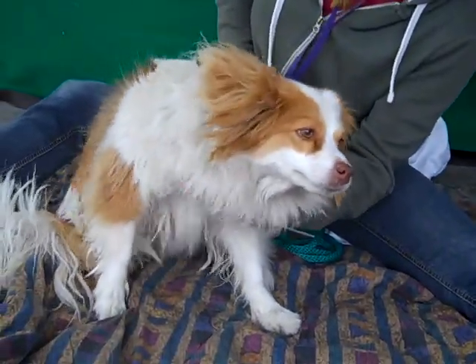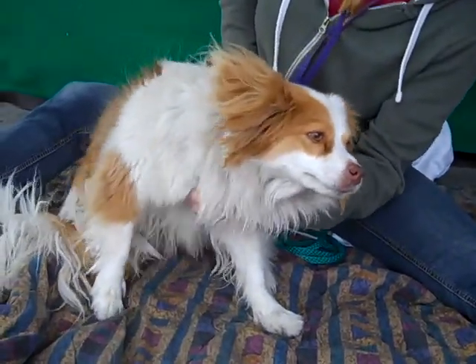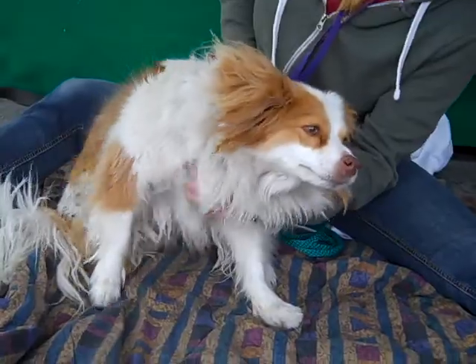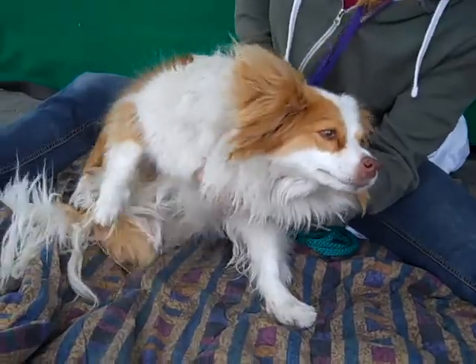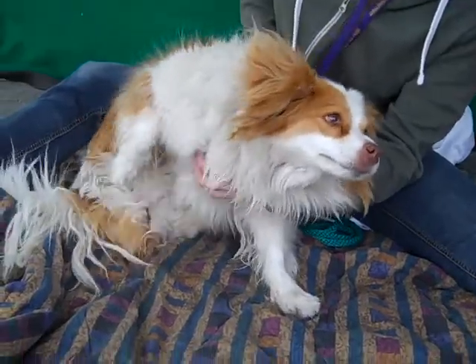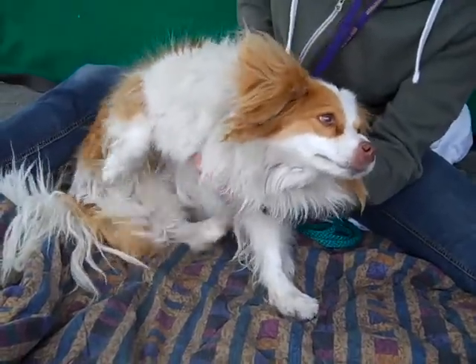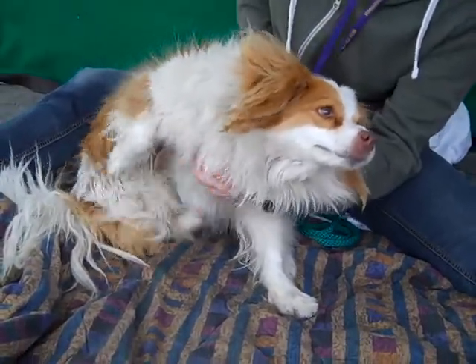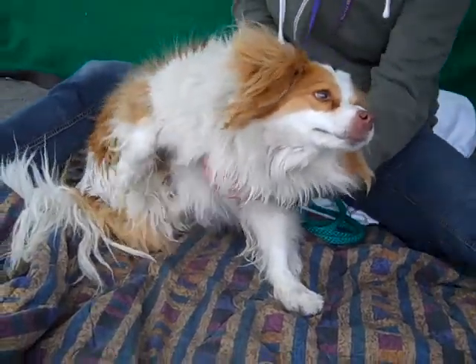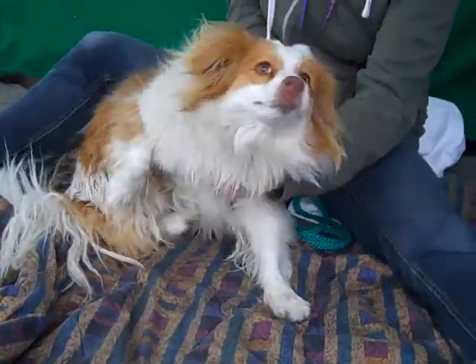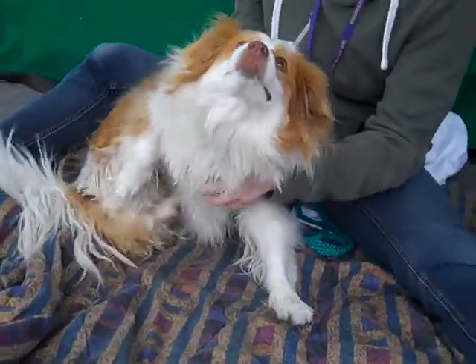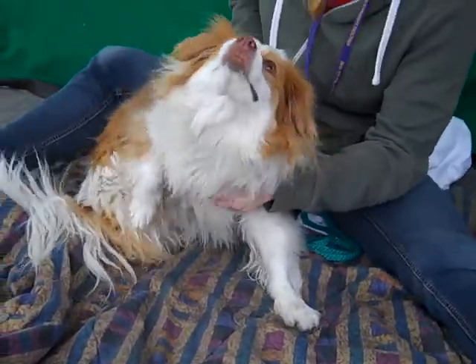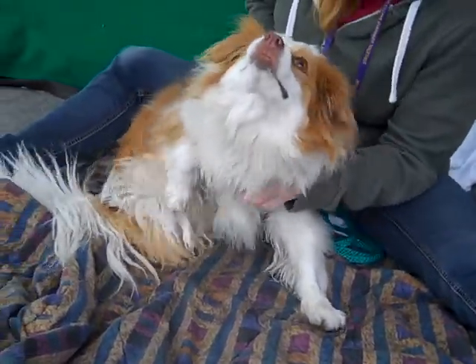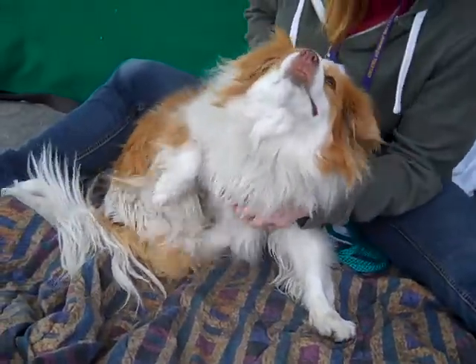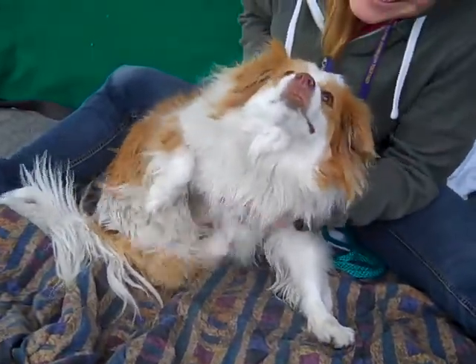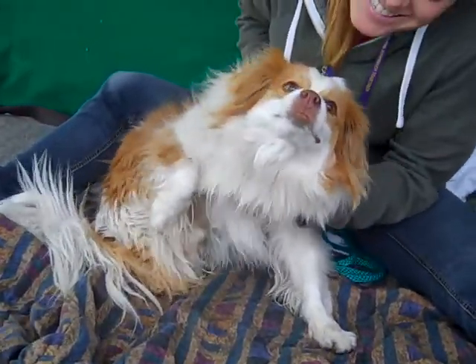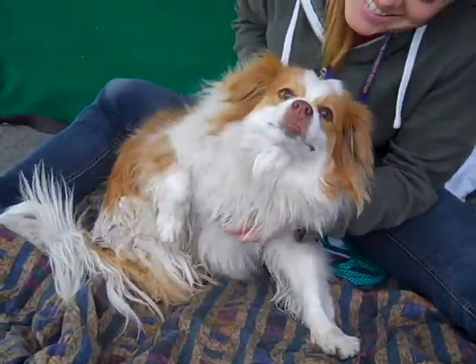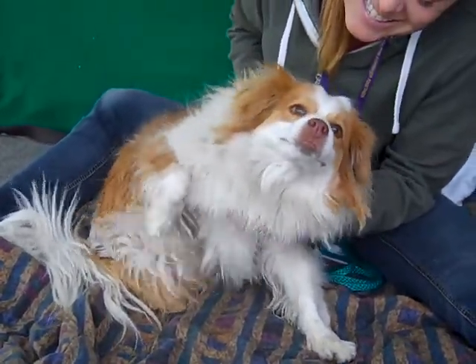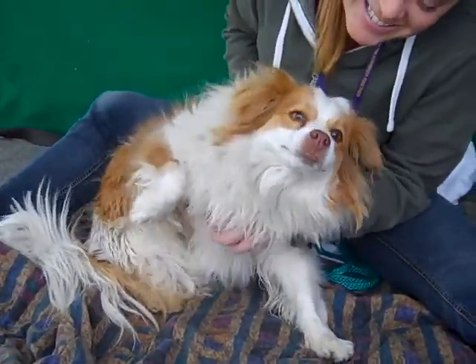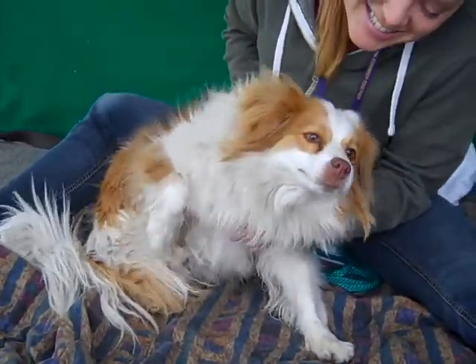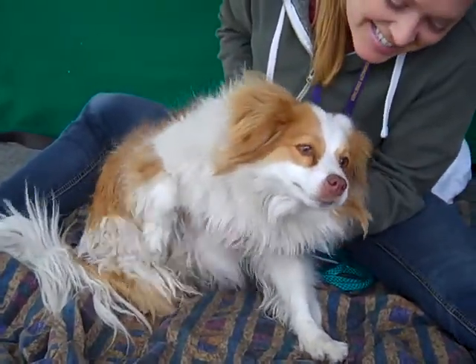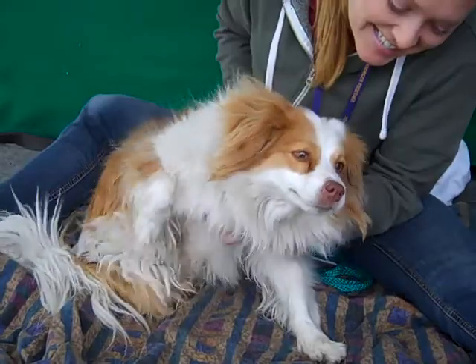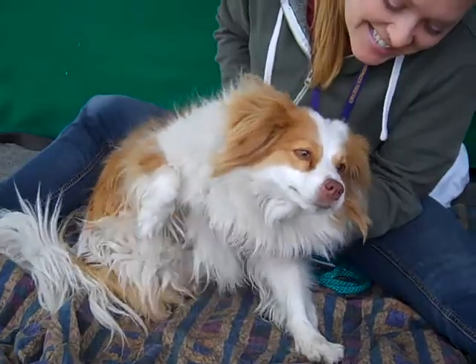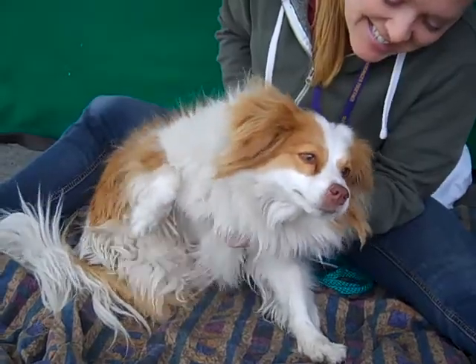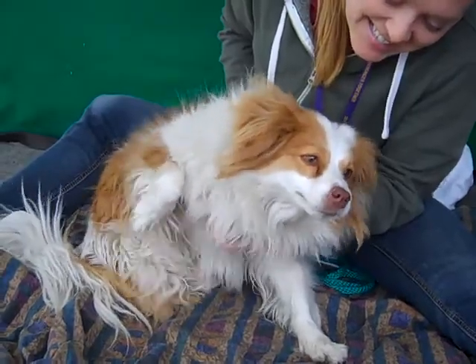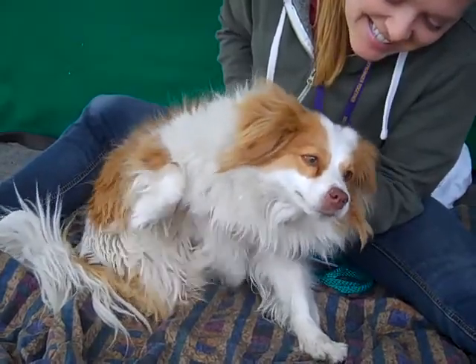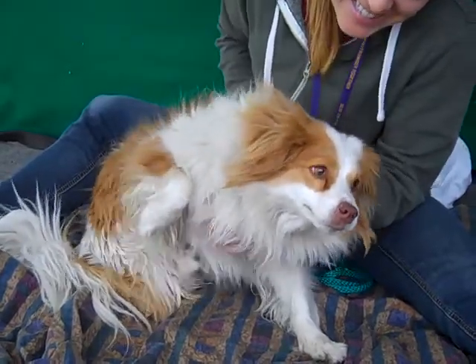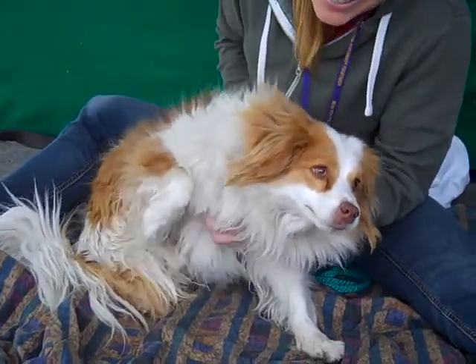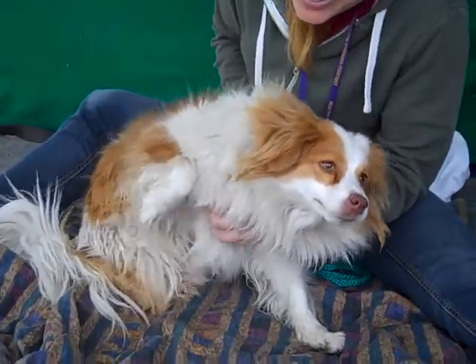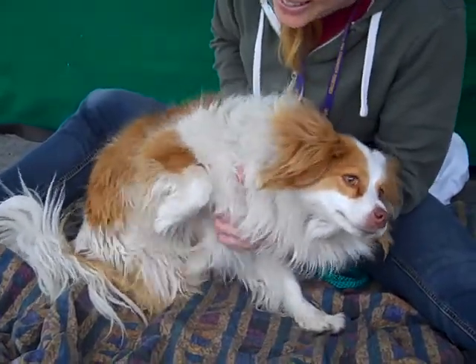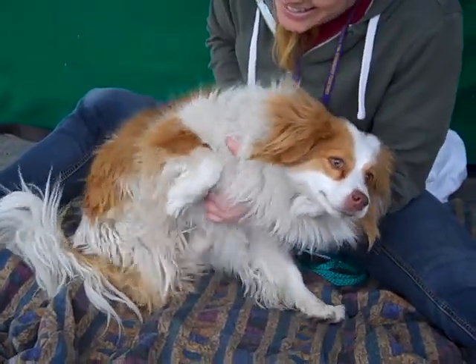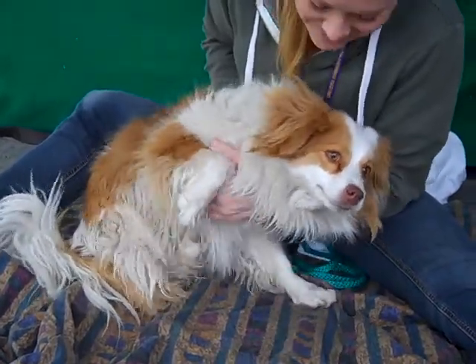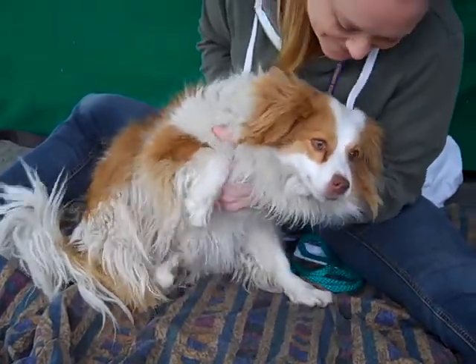She likes that scratching. She only weighs 21 pounds — she looks bigger just because she's got a lot of nice fur, but just 21 pounds, so she's a nice smaller dog.